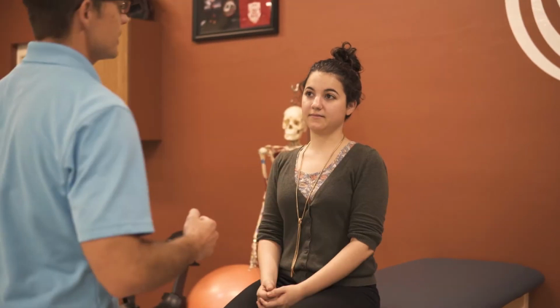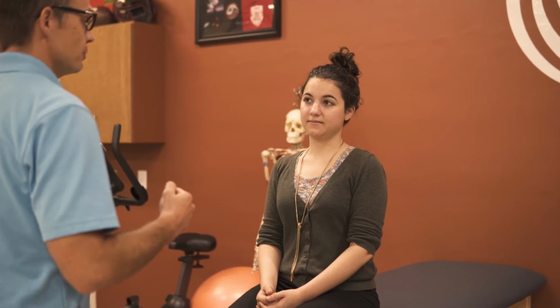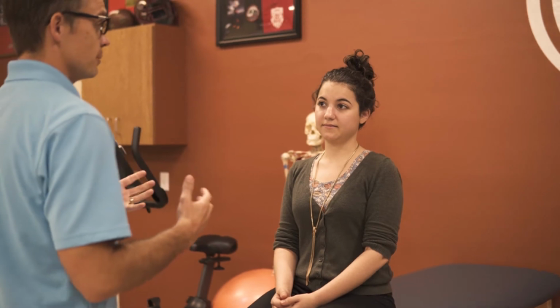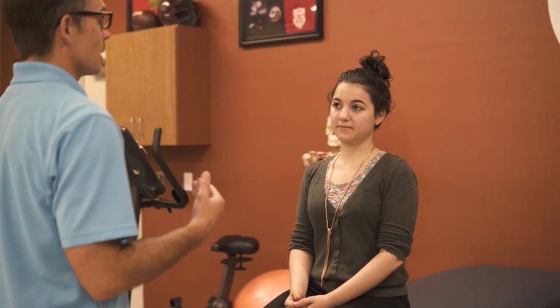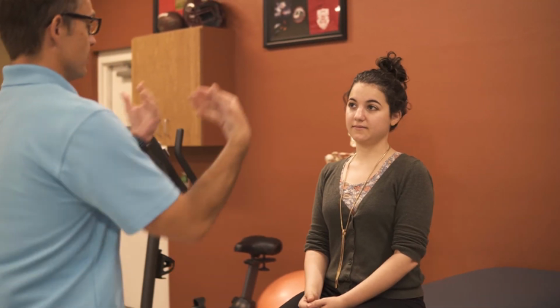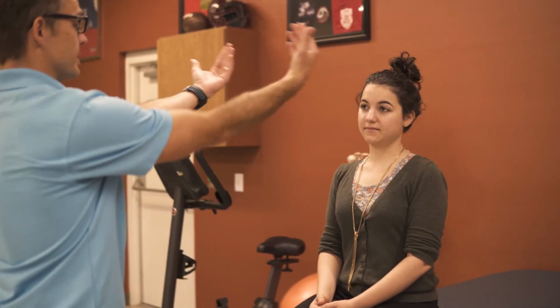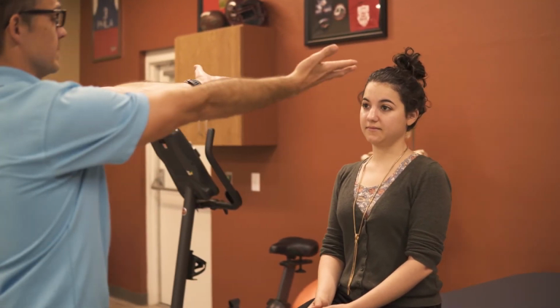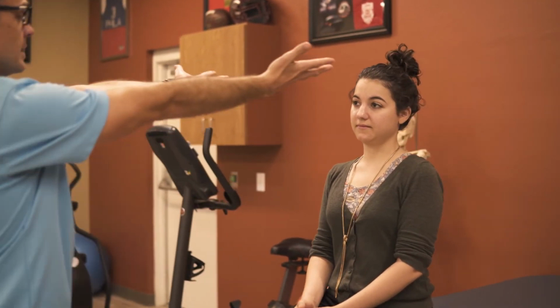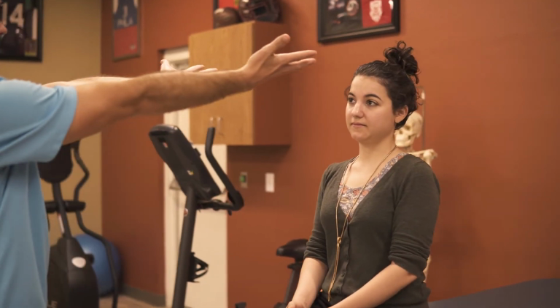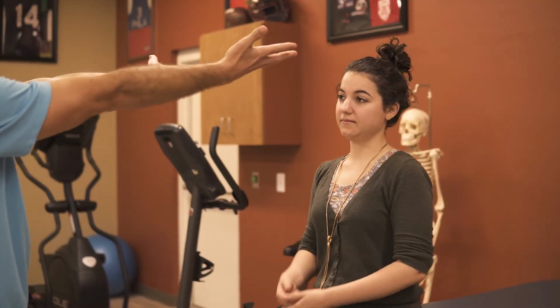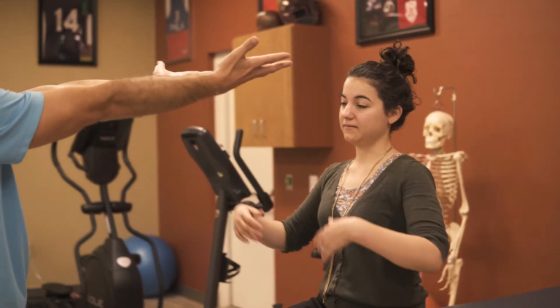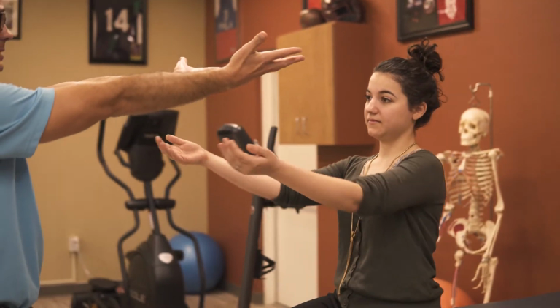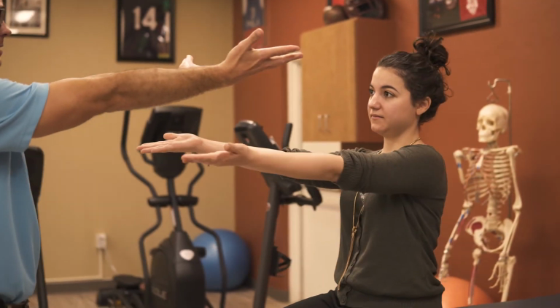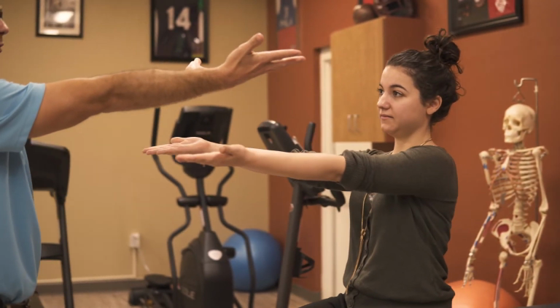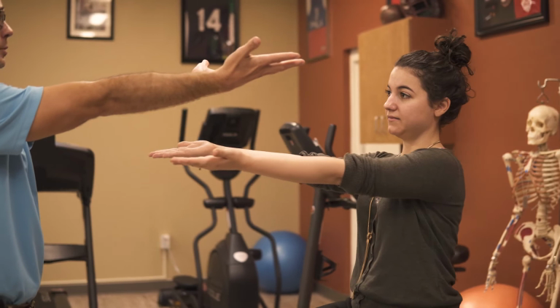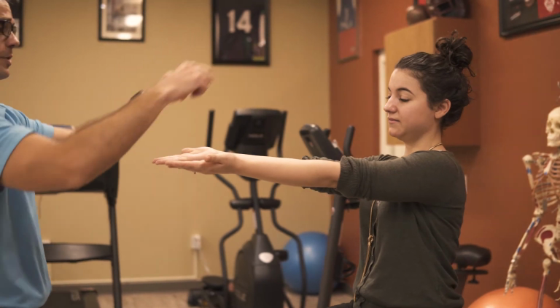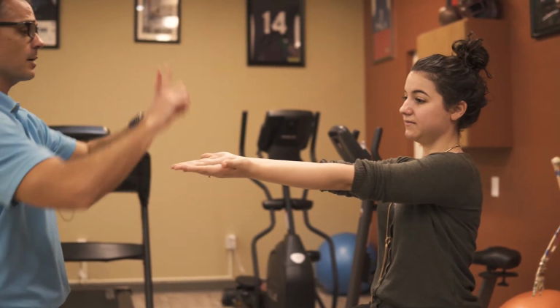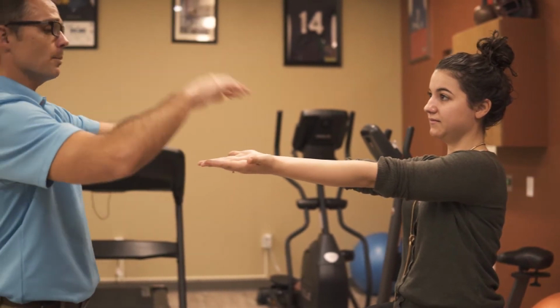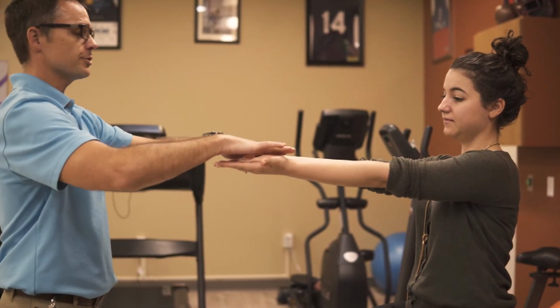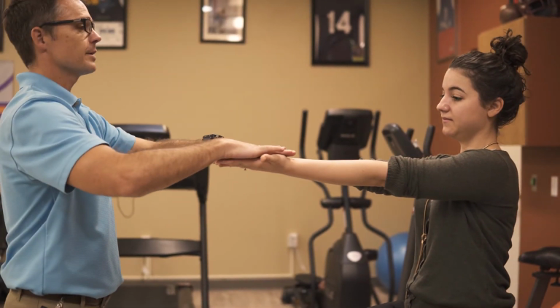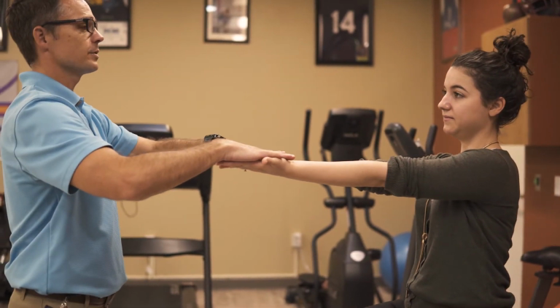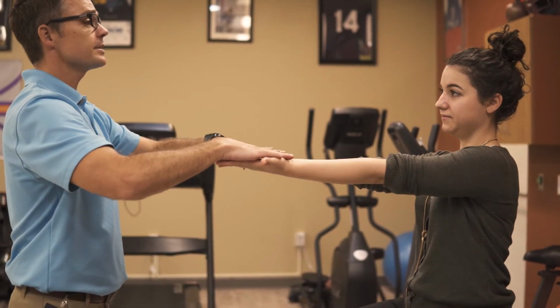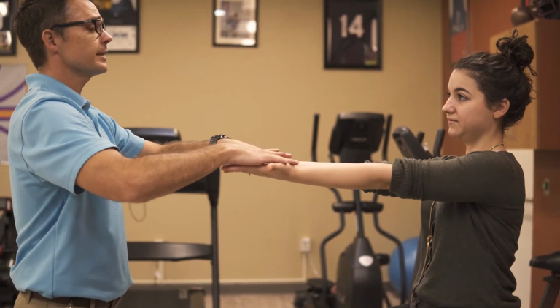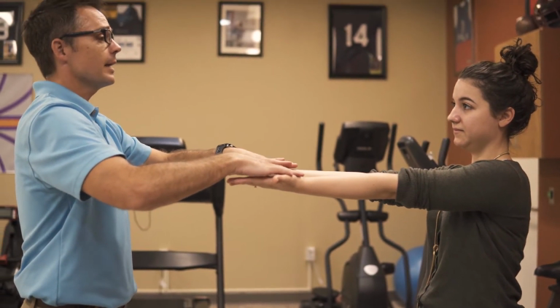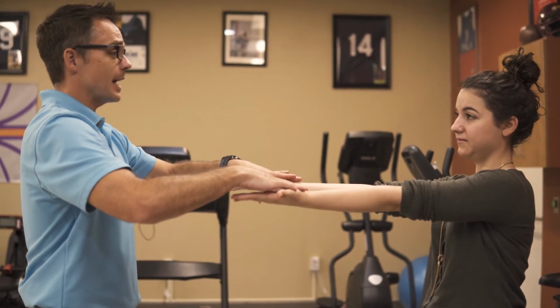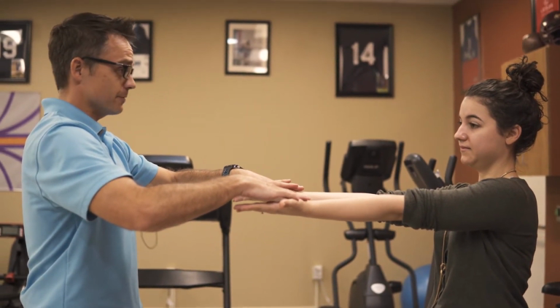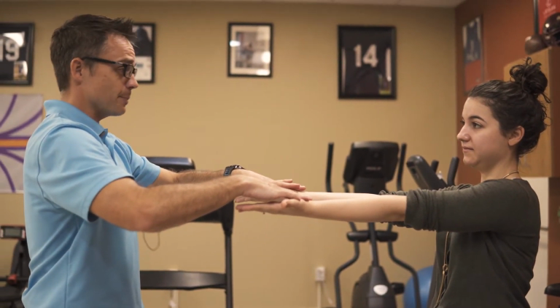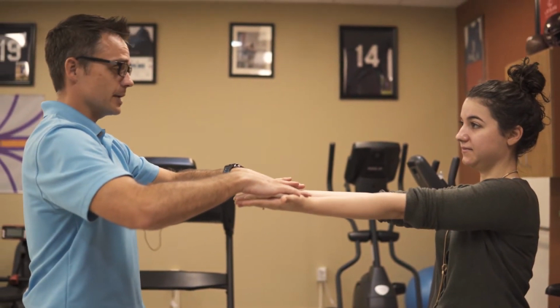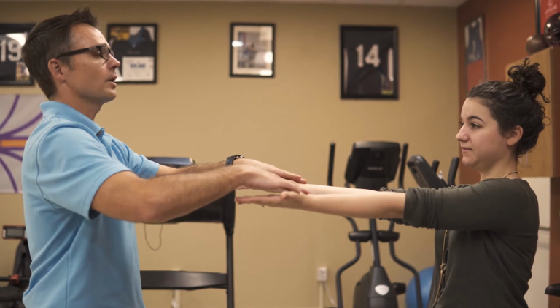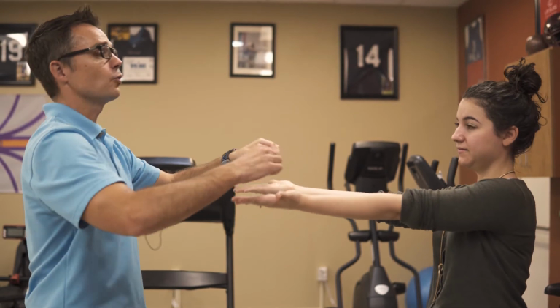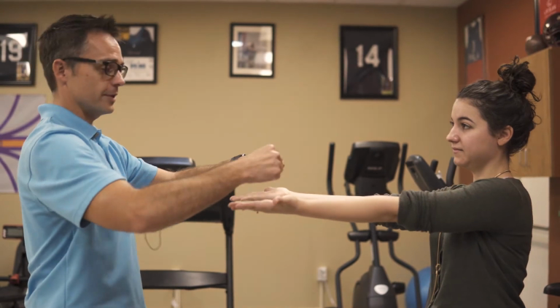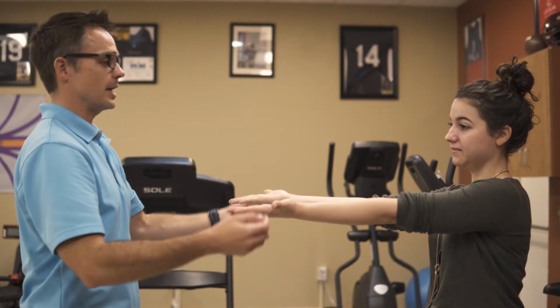Next we'll move into long head of the biceps tendon, testing with Speed's test — so palms straight out, pushing straight up towards the ceiling, and asking for any pain with this test.